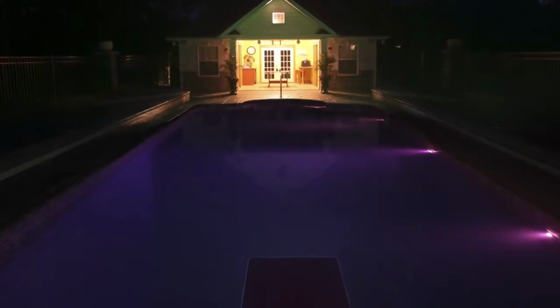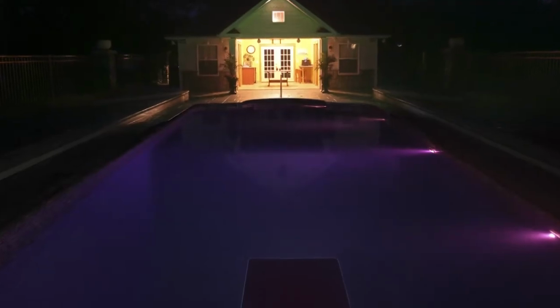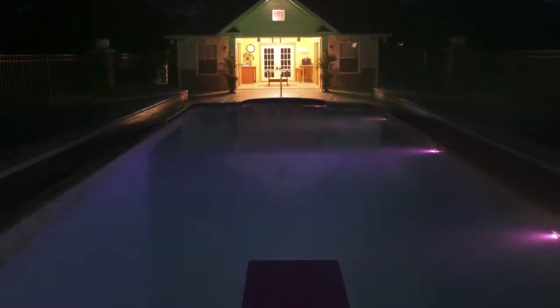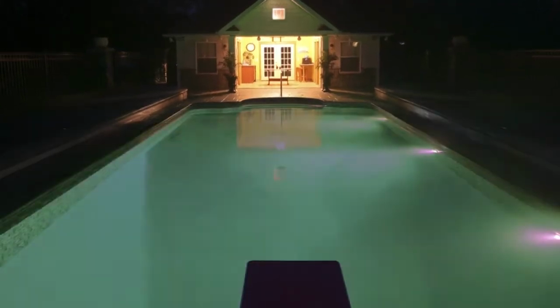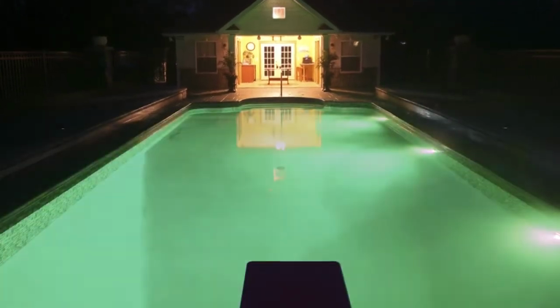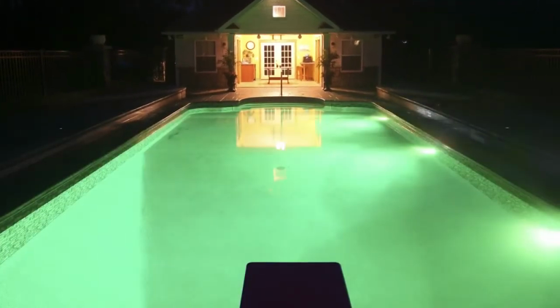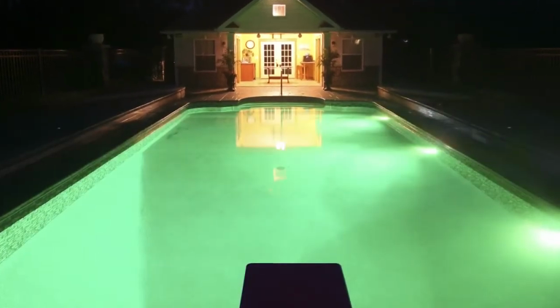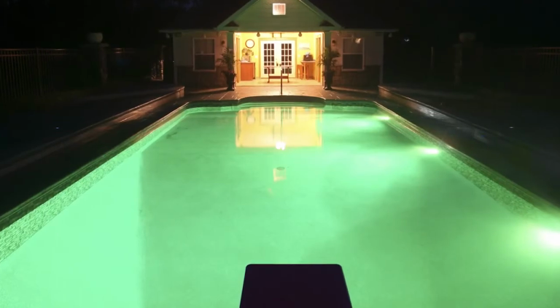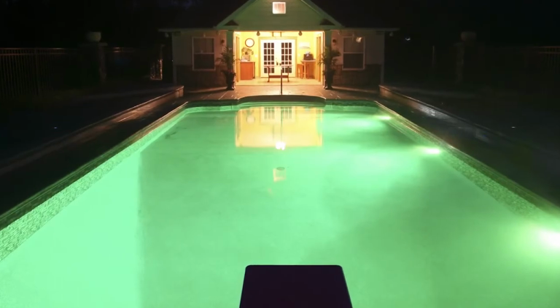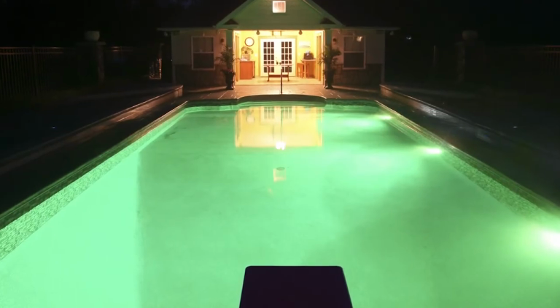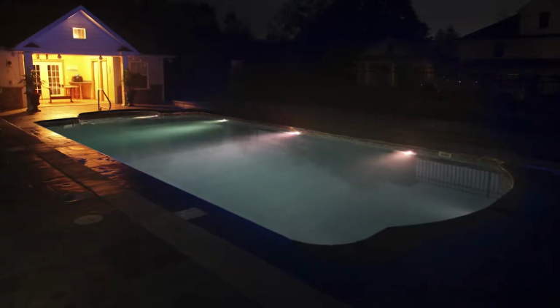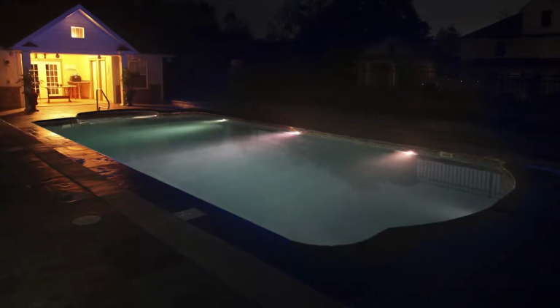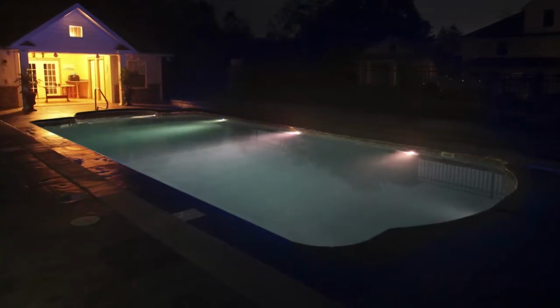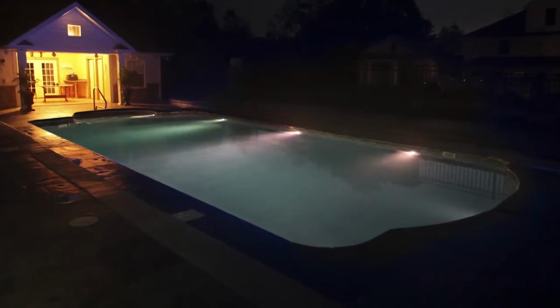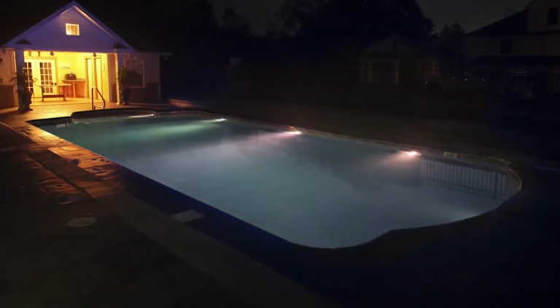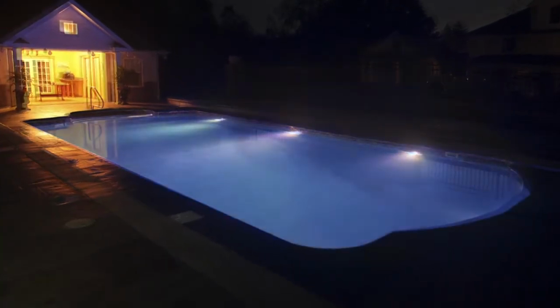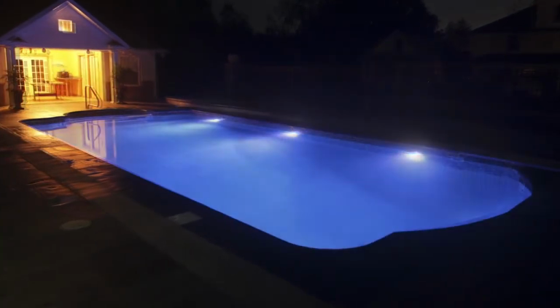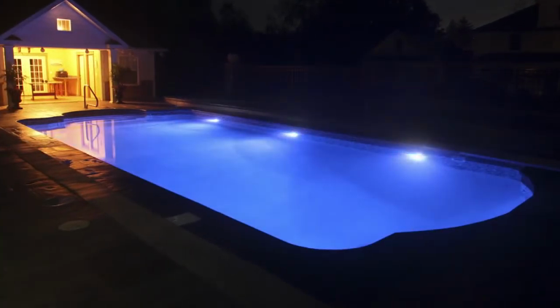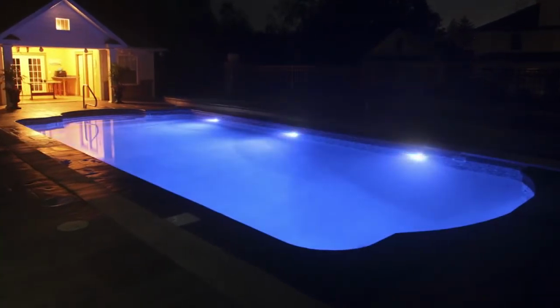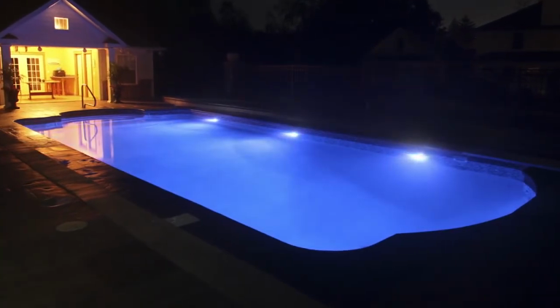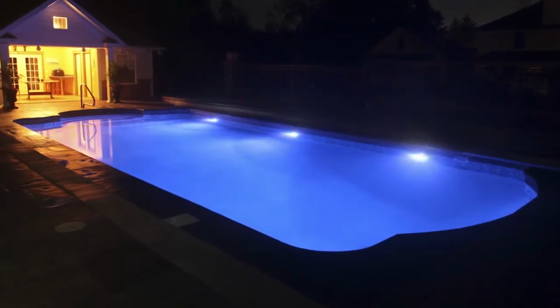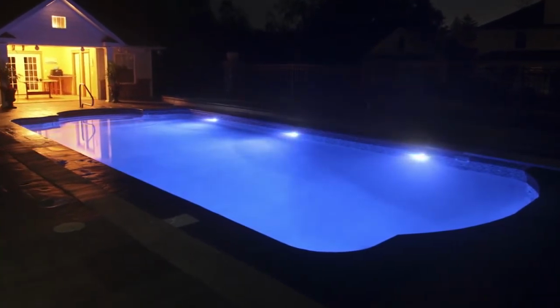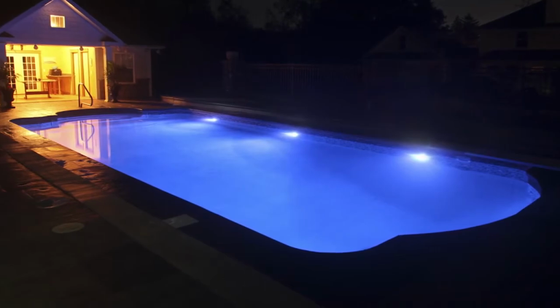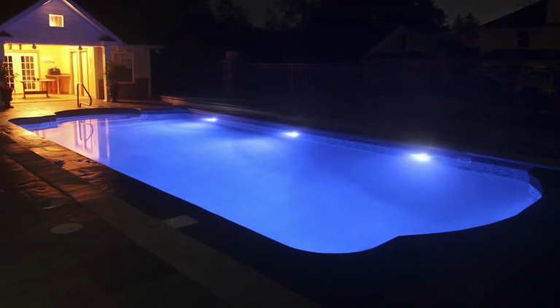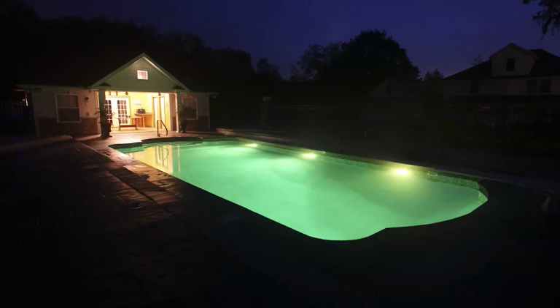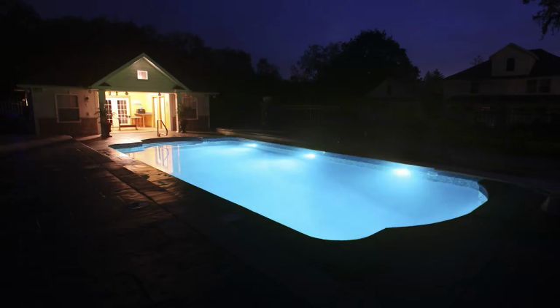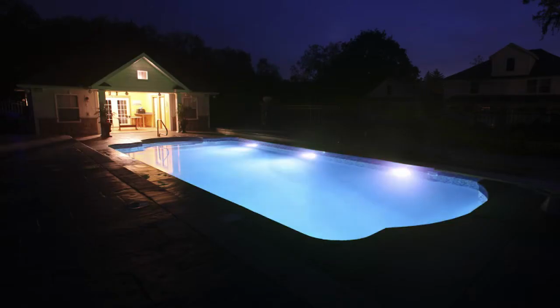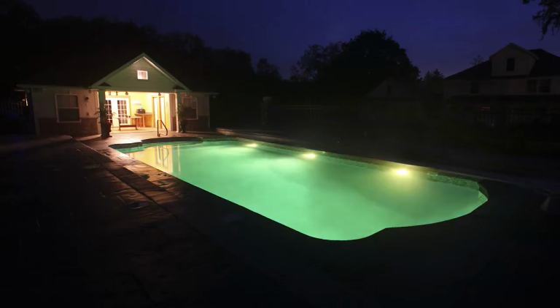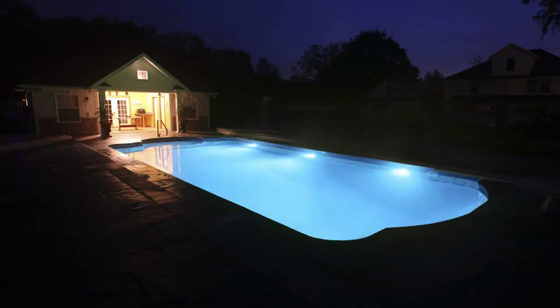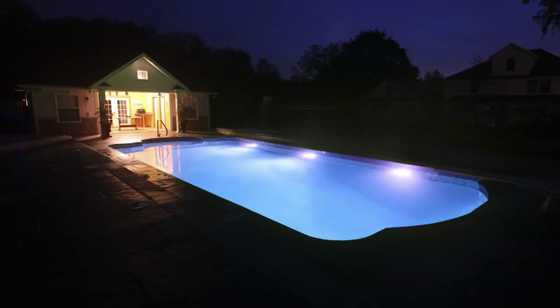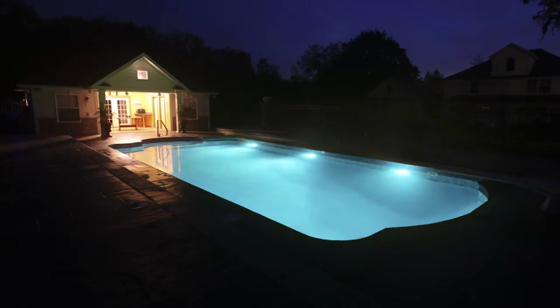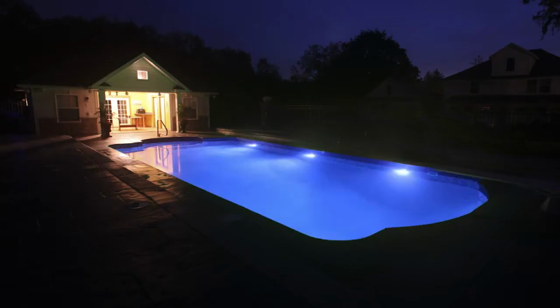The PT6000 and Trio LED light kits allow you to upgrade the lighting using existing conduit. LED lighting not only saves energy, it also offers color options and light shows.